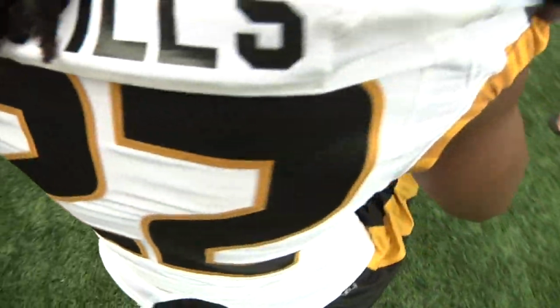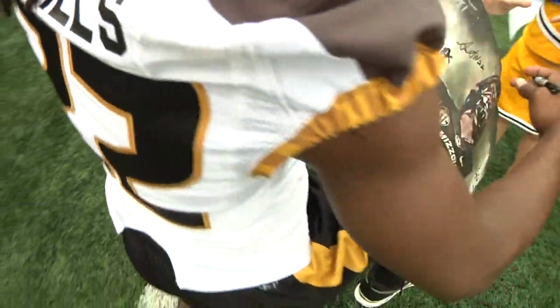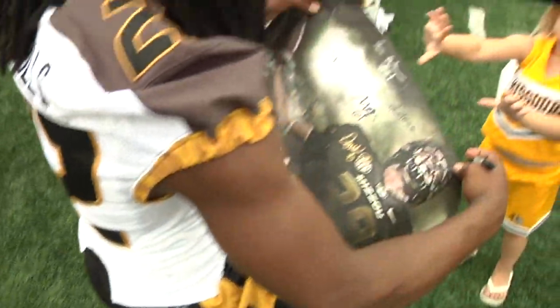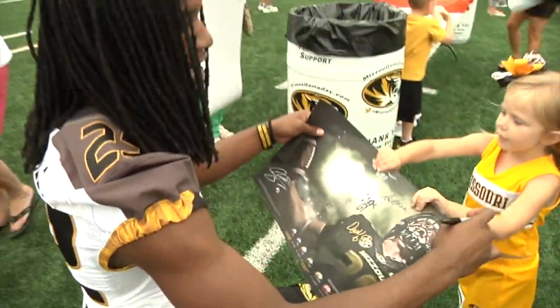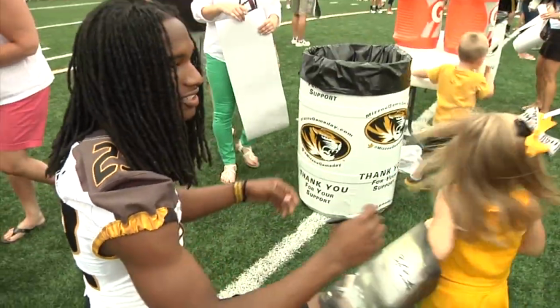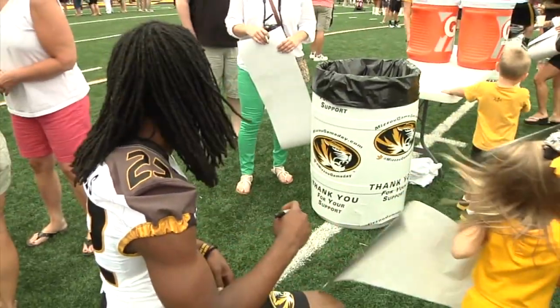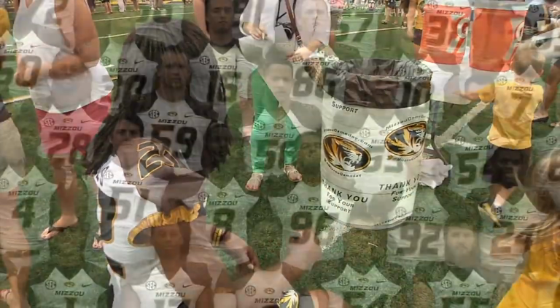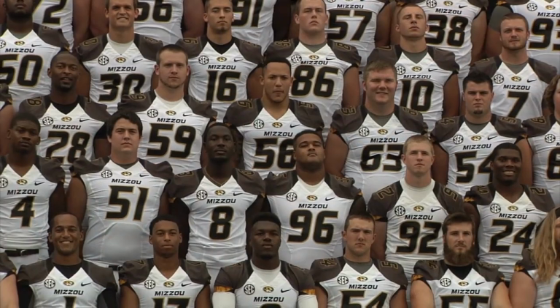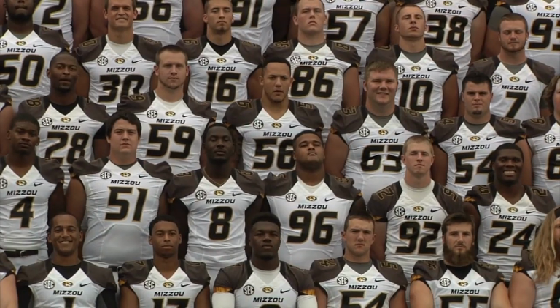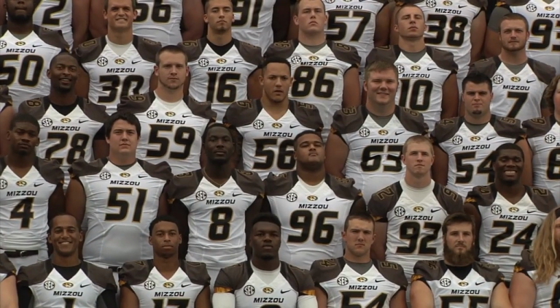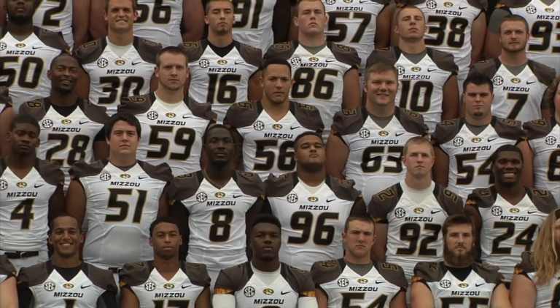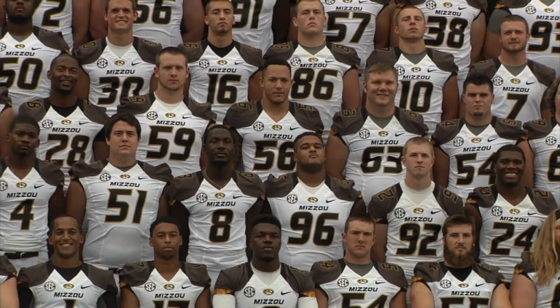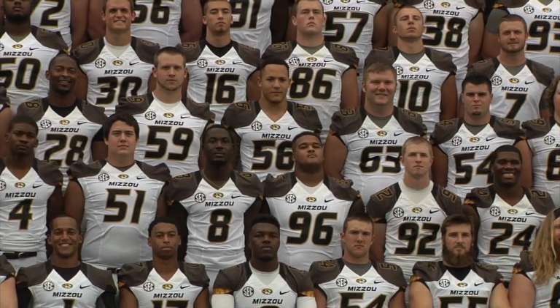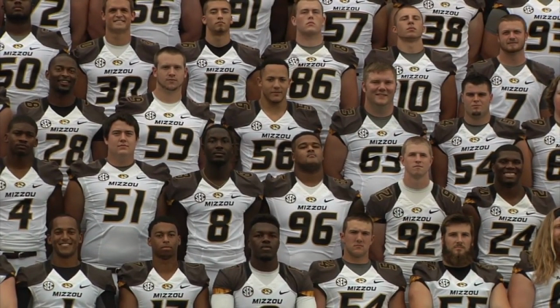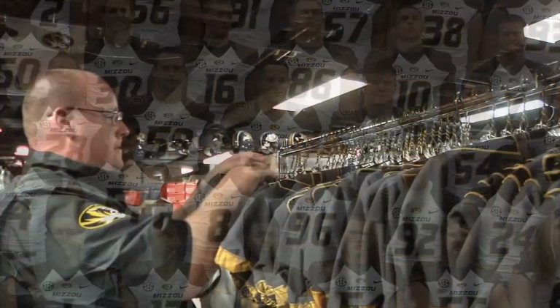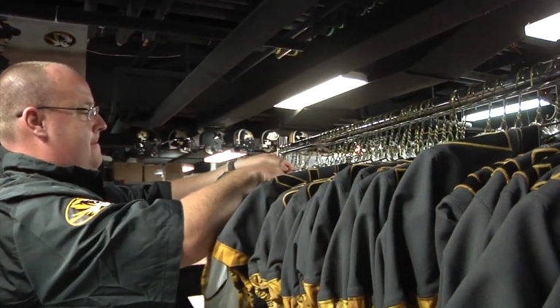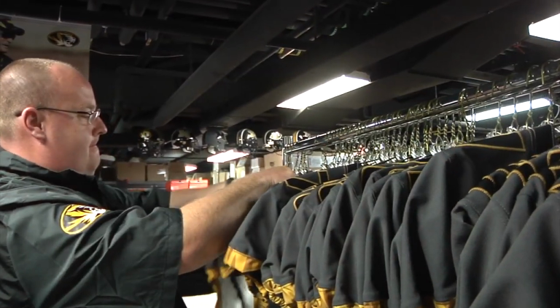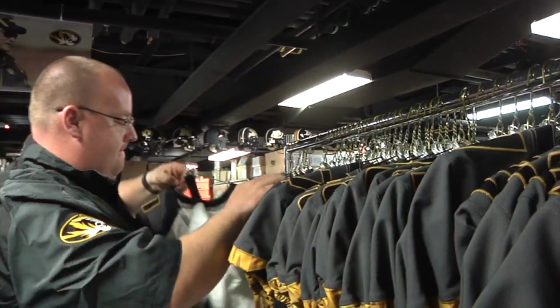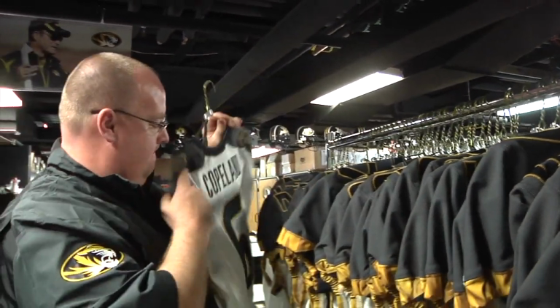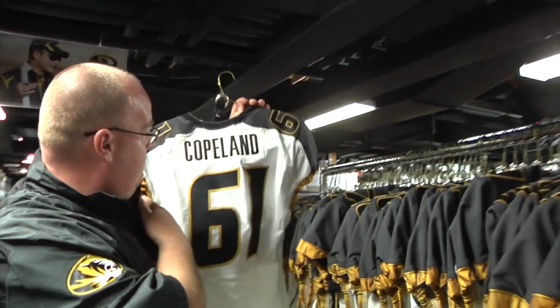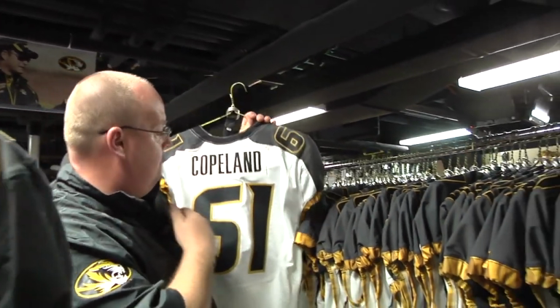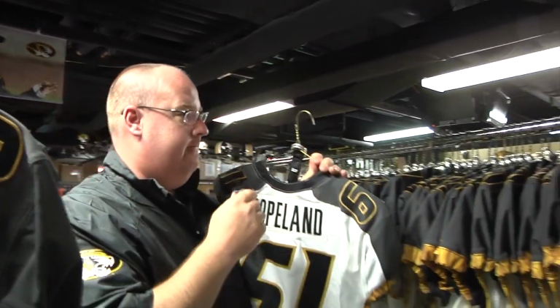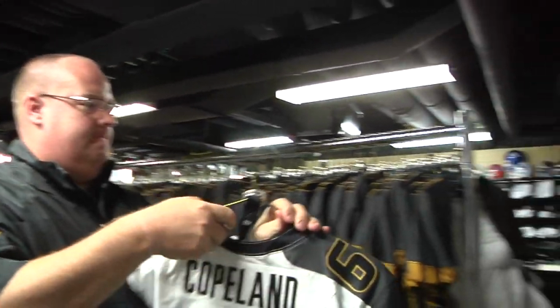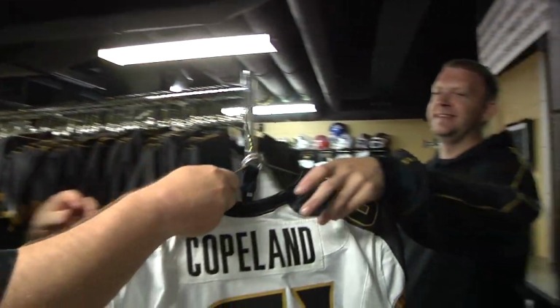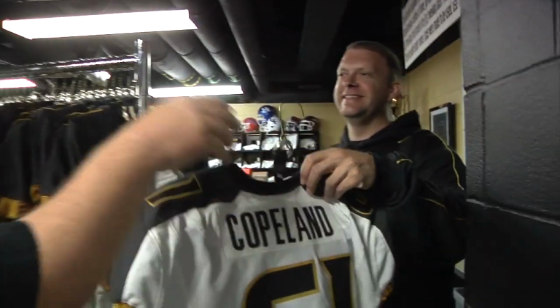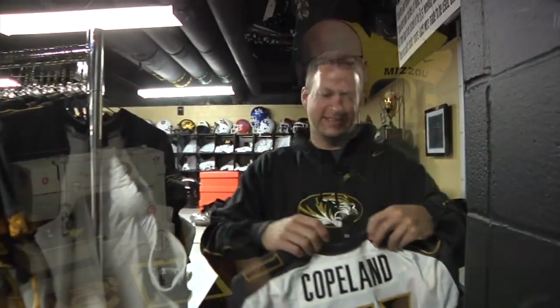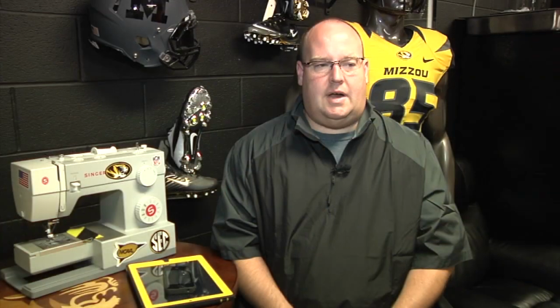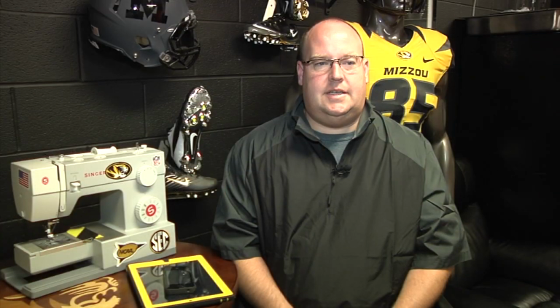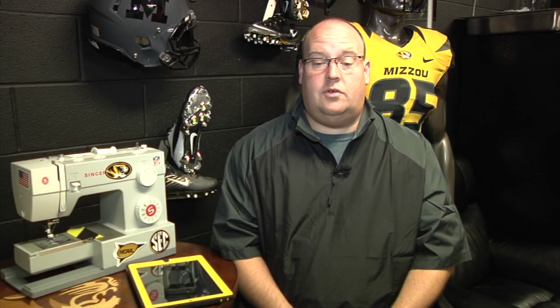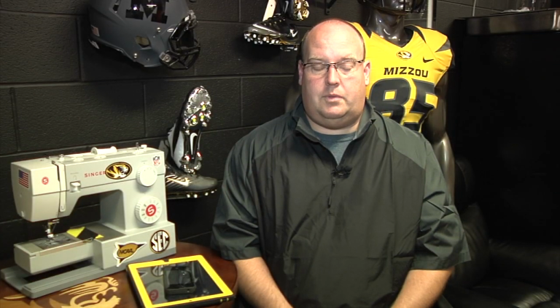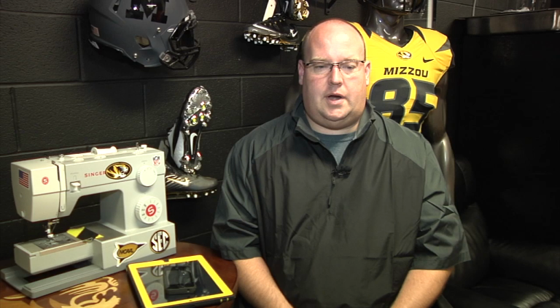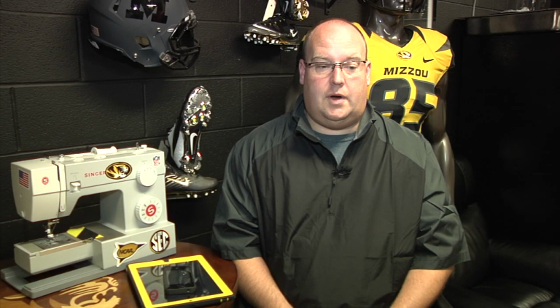For photo day, it's white jerseys and white pants. It's easy to see everybody — it shows up really good in pictures on camera. Just one of 48 drastically different uniform combinations the Tigers have.